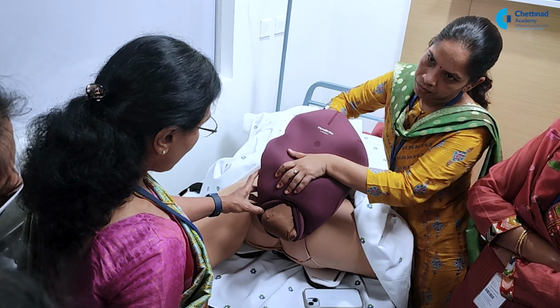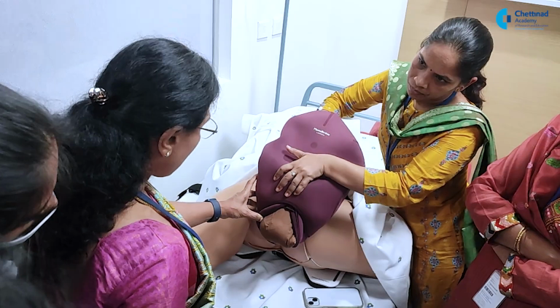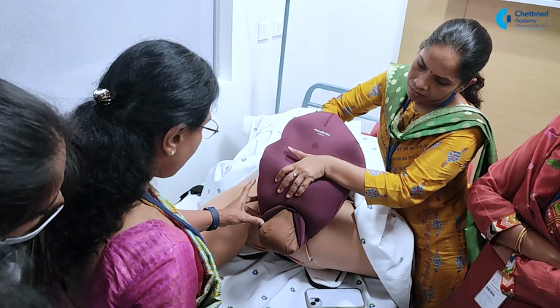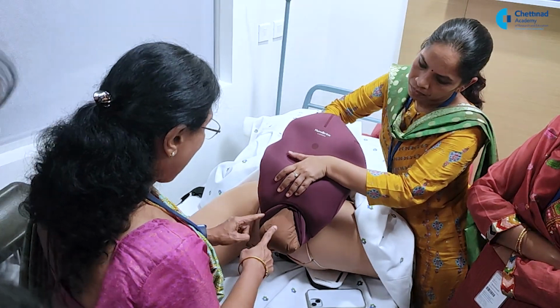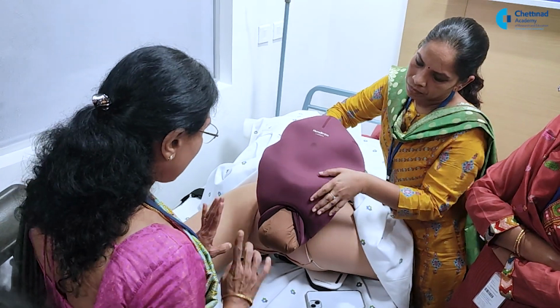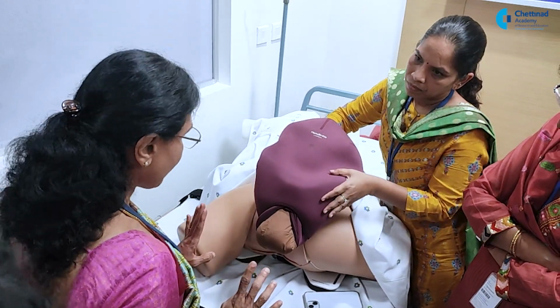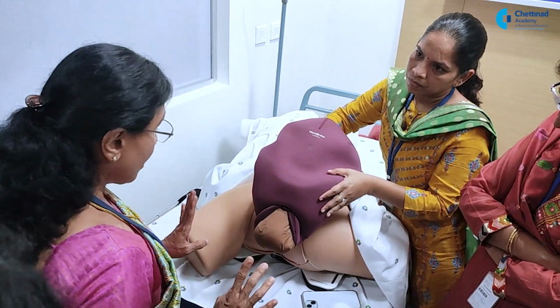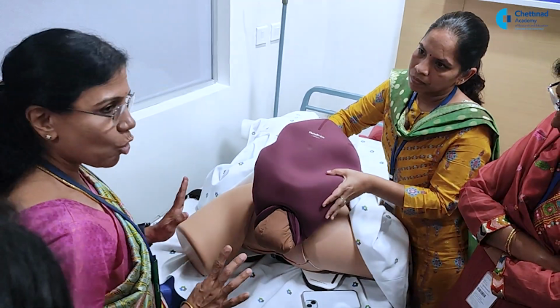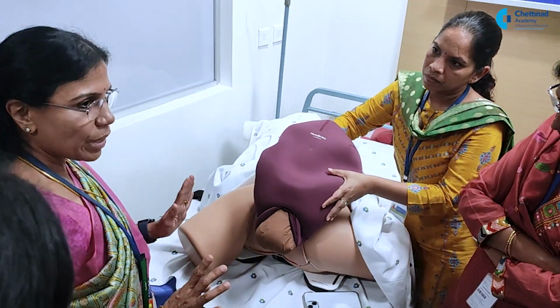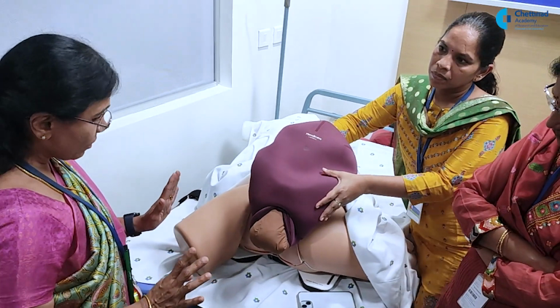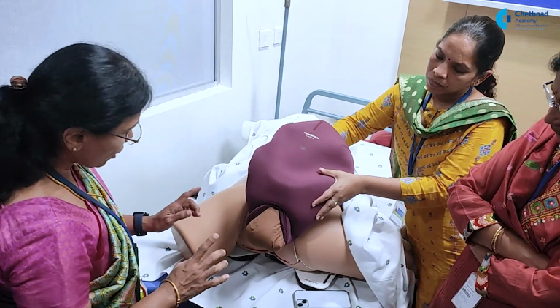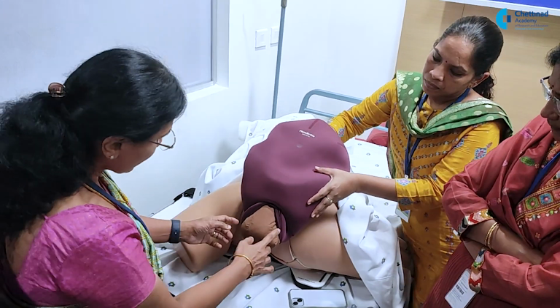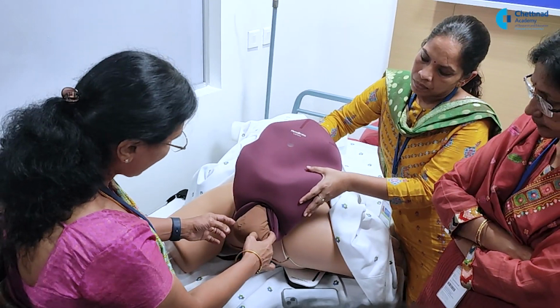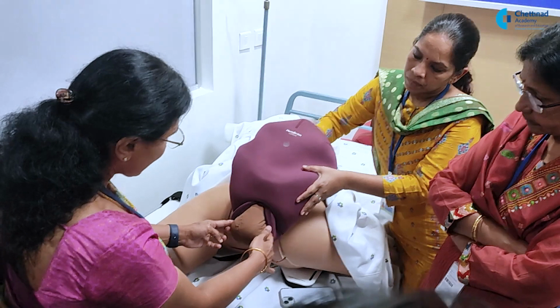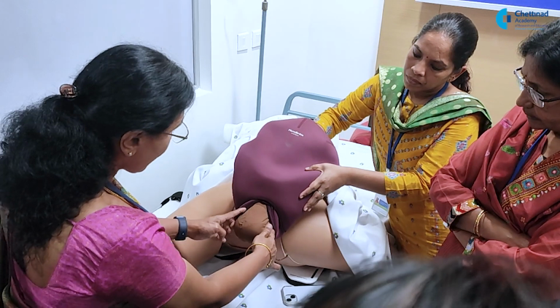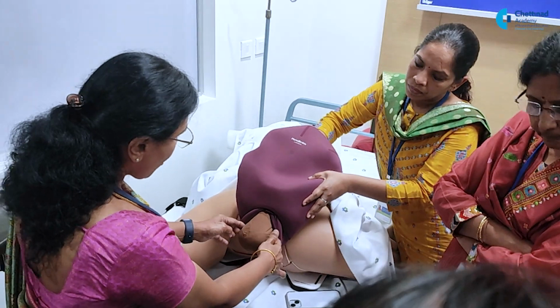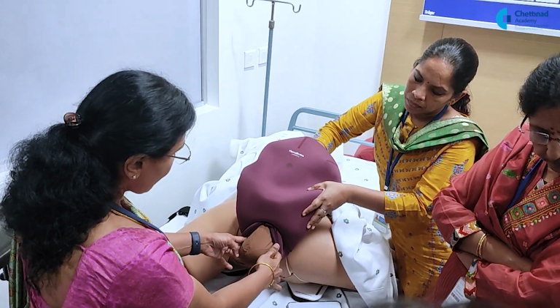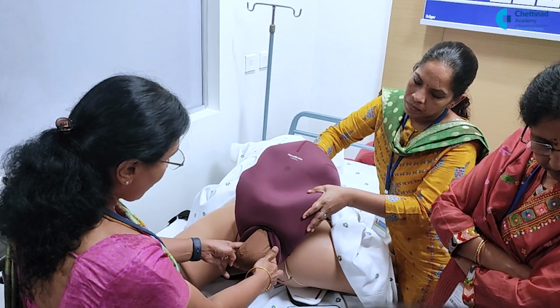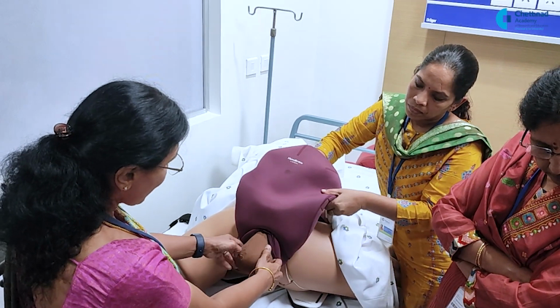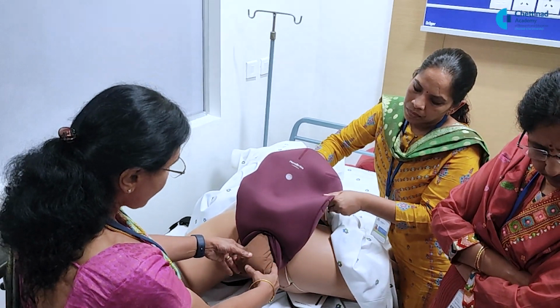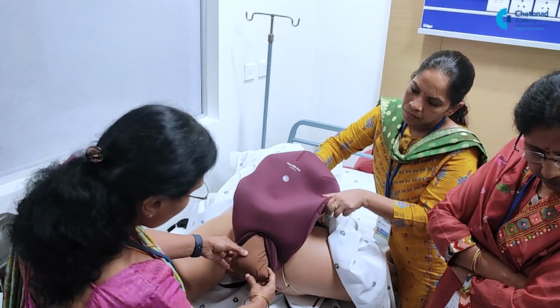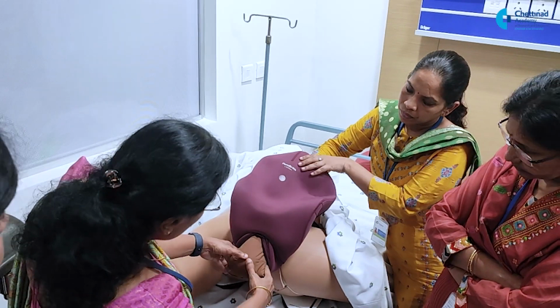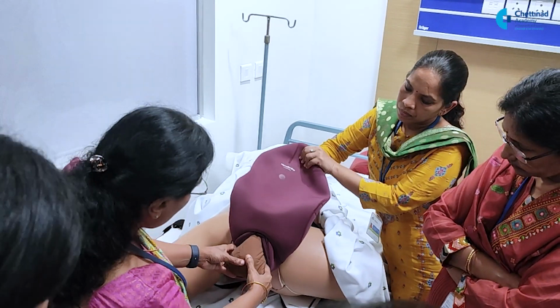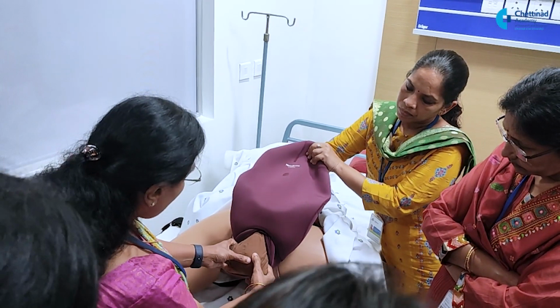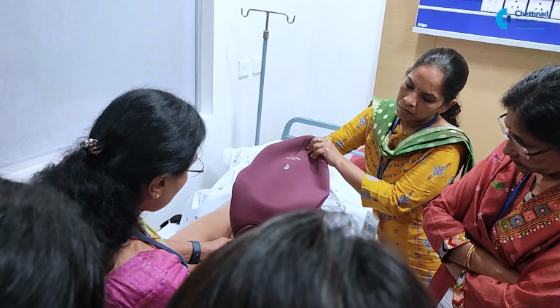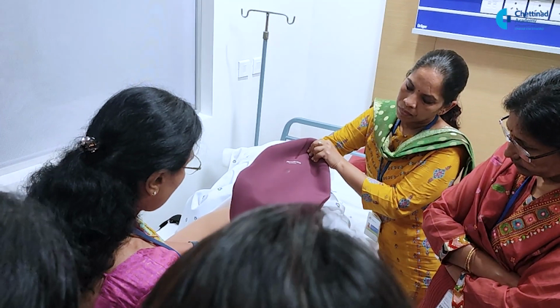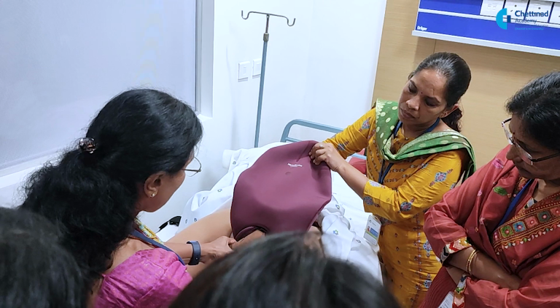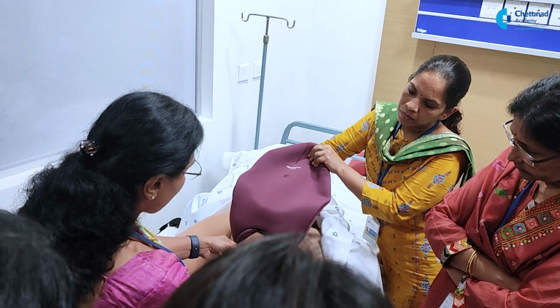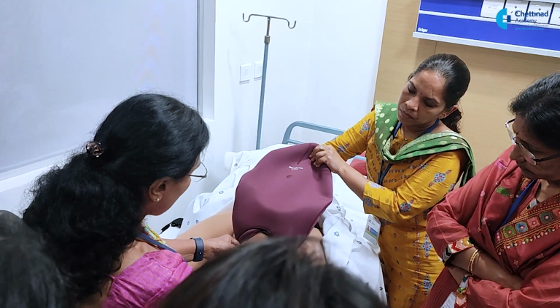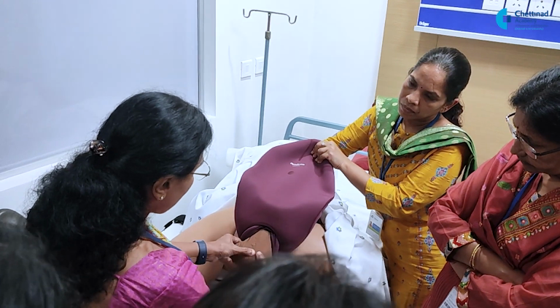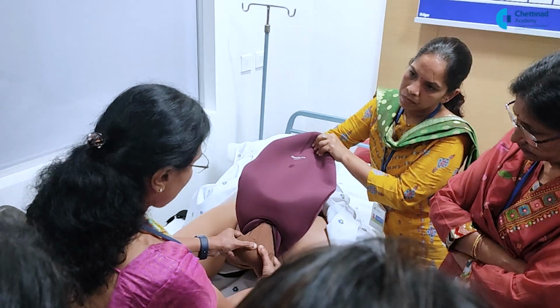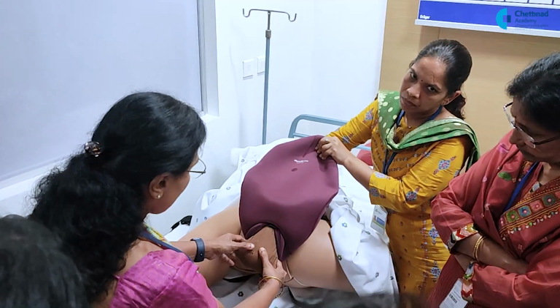Ensure that the back remains anterior. Do not do anything, just ensure that the back remains anterior. What I will do is, to slightly oblique, I will make the back anterior. This femoral pelvic with the back anterior.